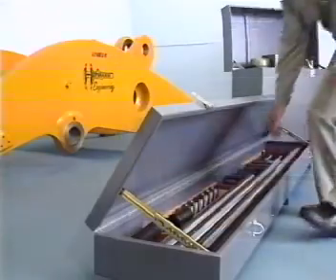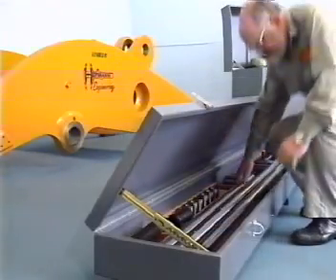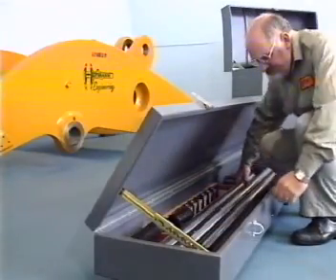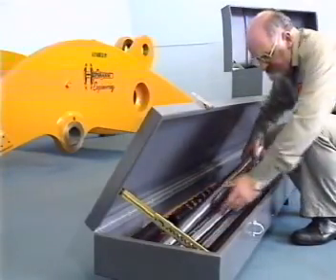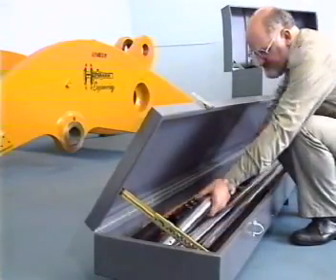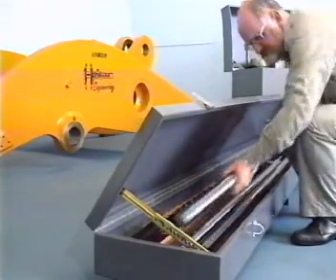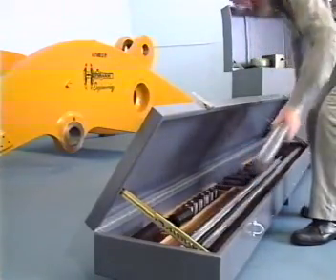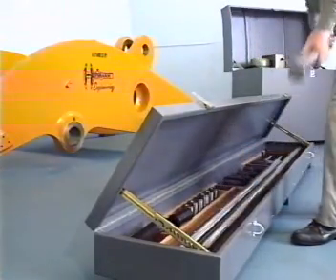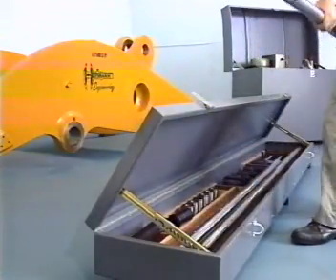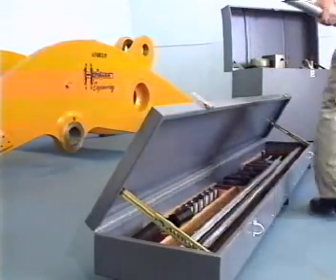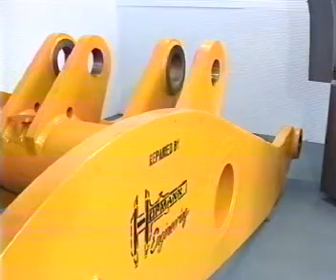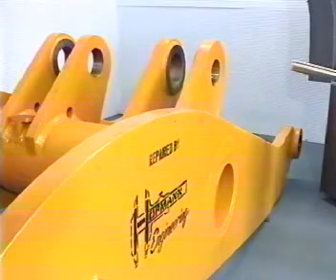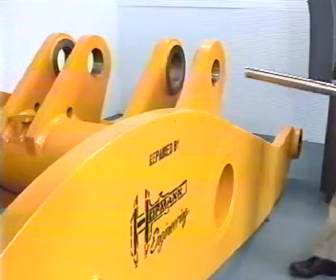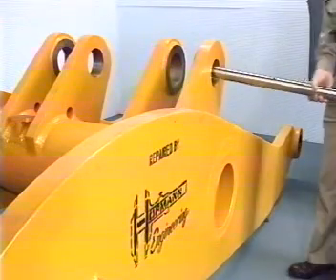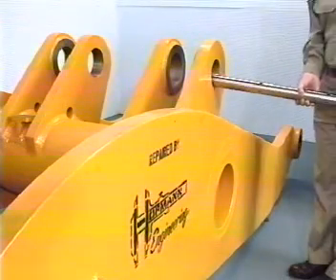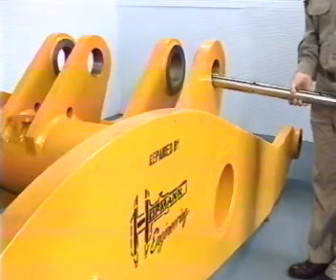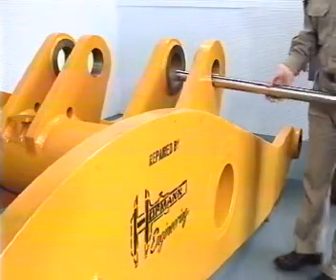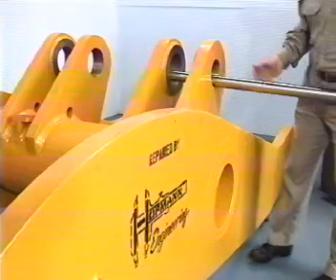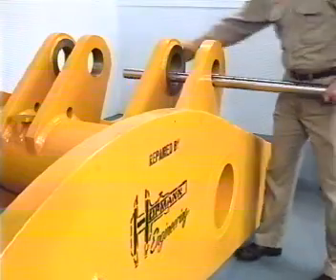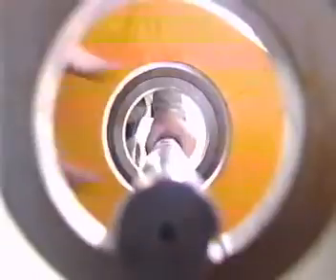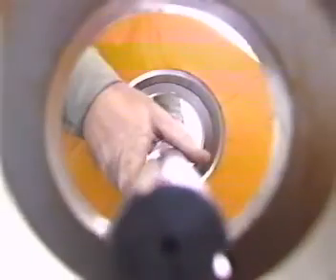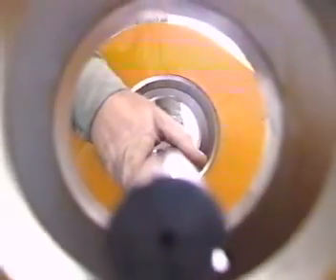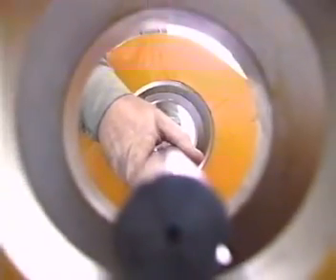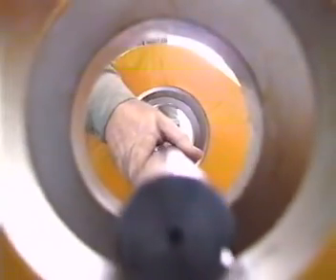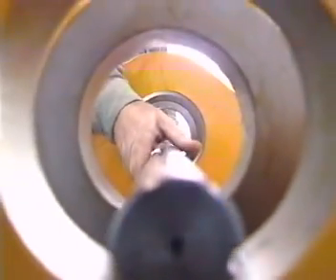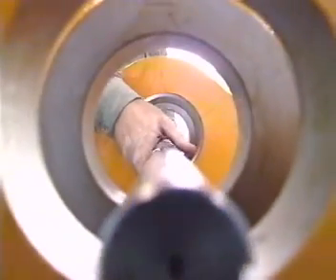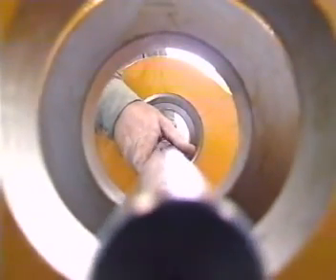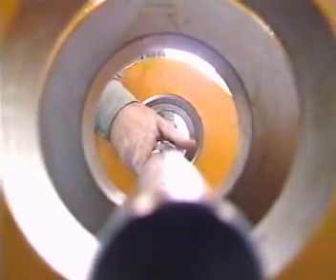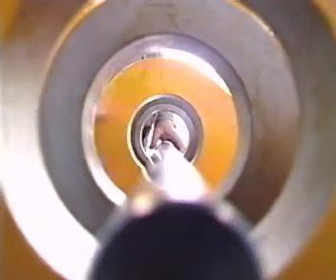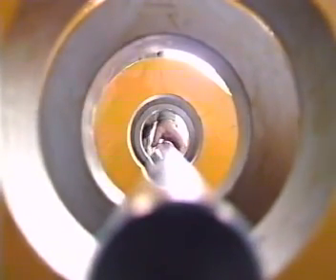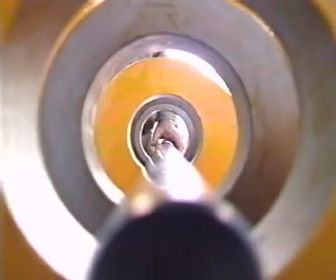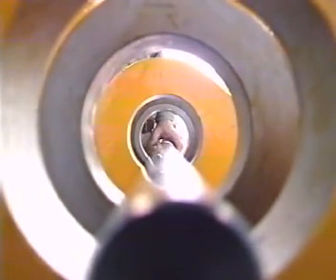Steel boxes protect and contain all component parts such as the boring bars, which are made from high tensile steel and have a hard chromed wear and corrosion resistant surface.